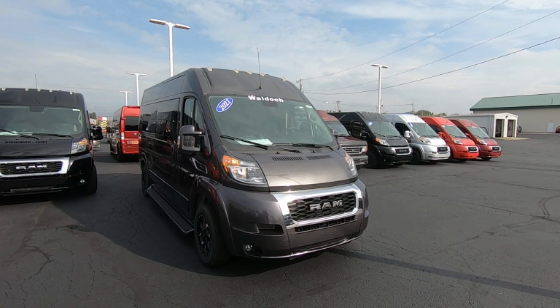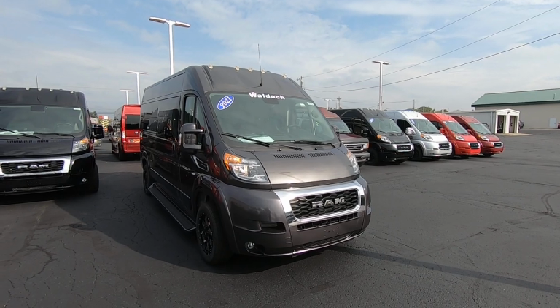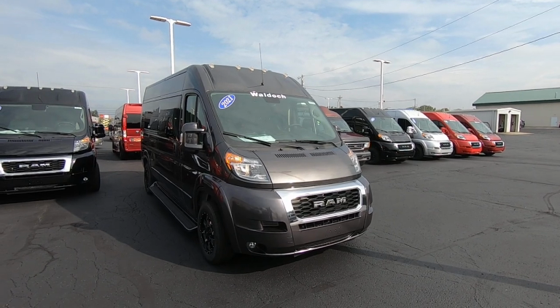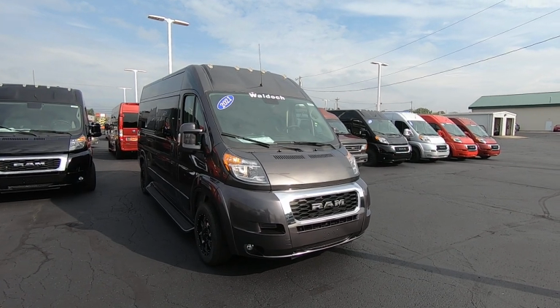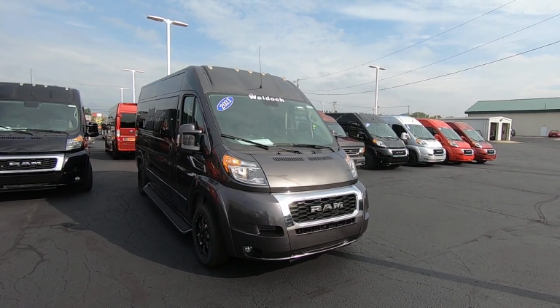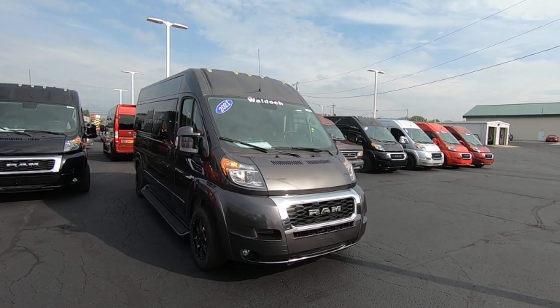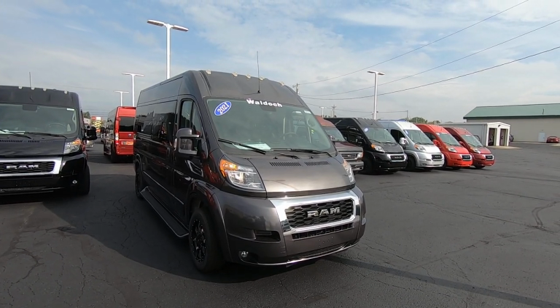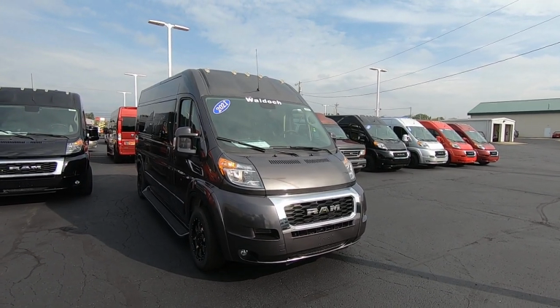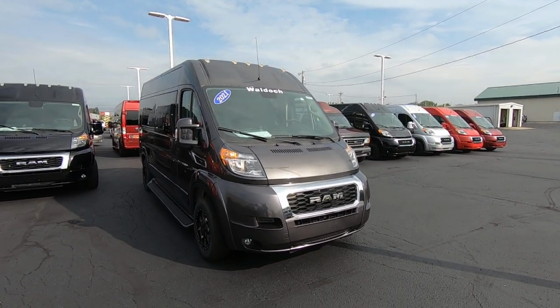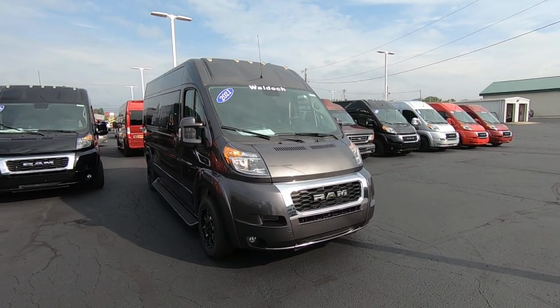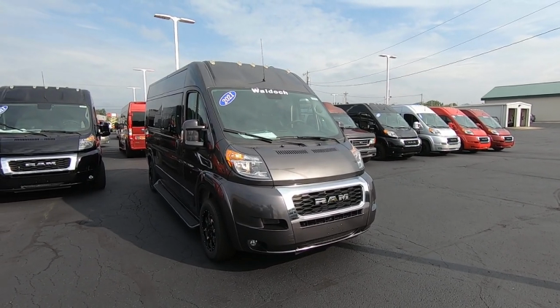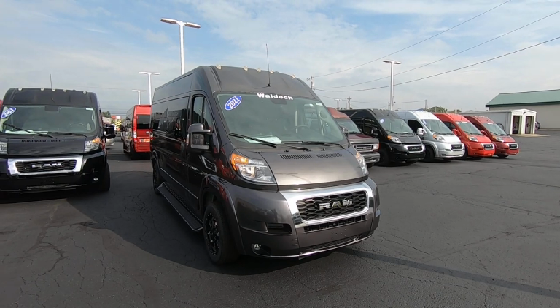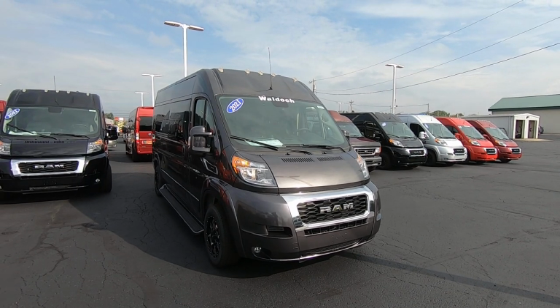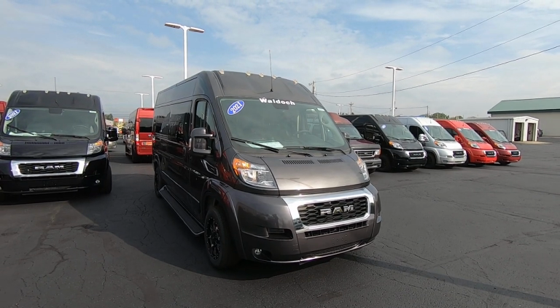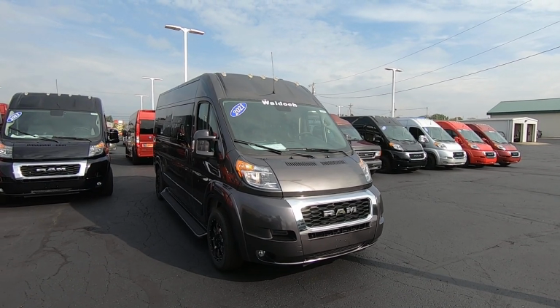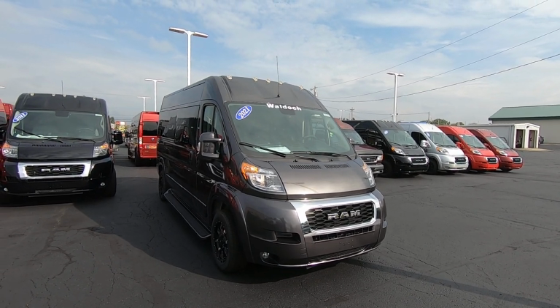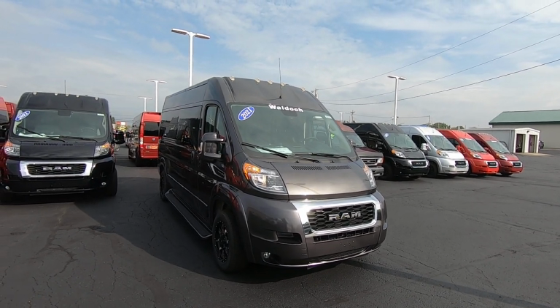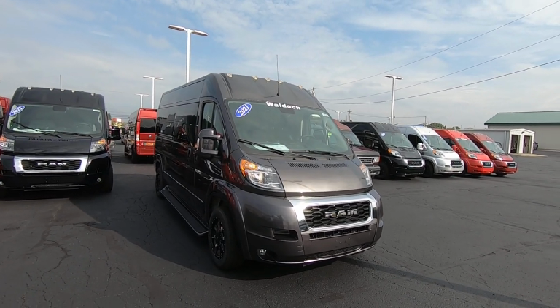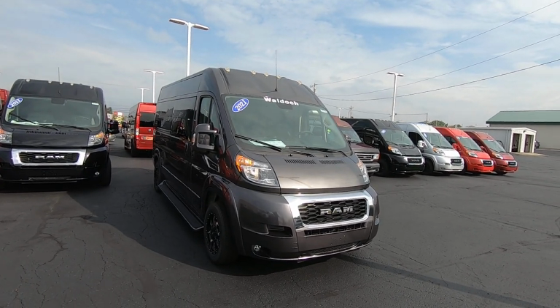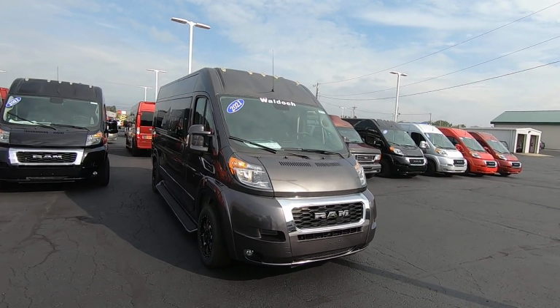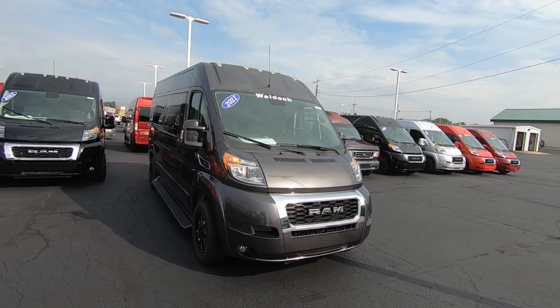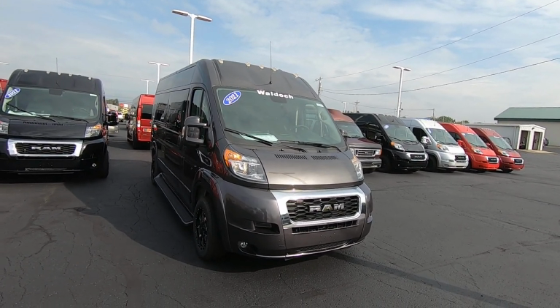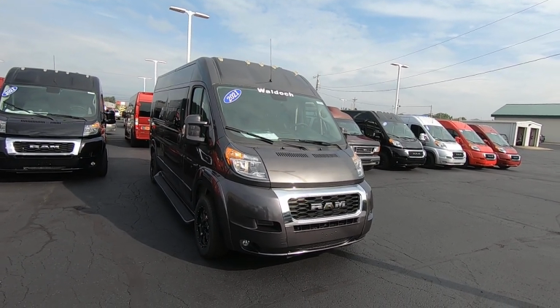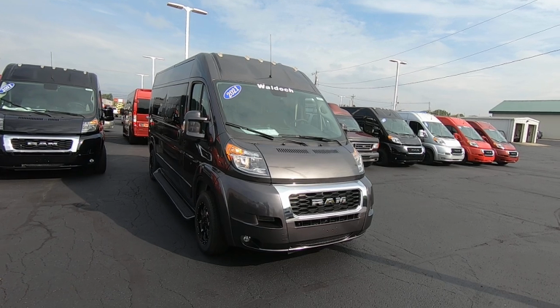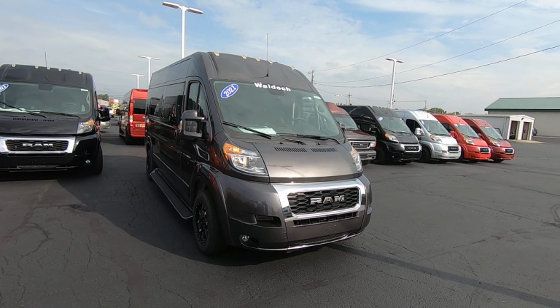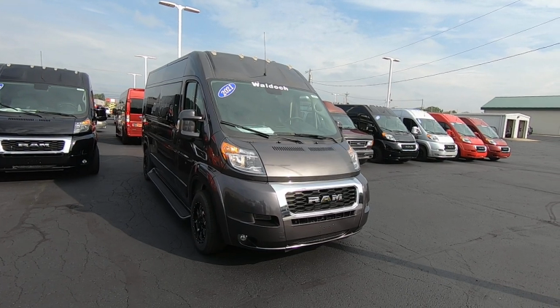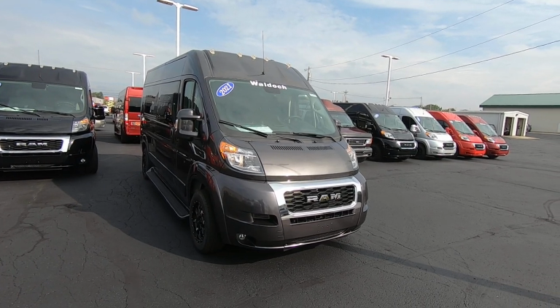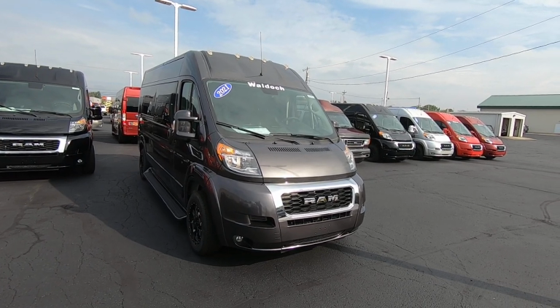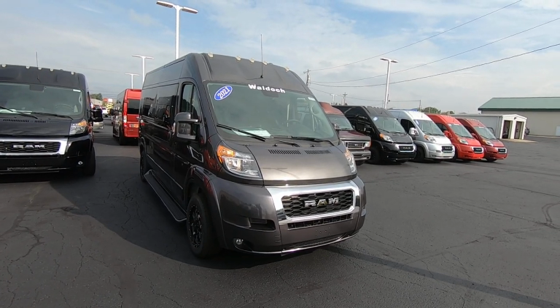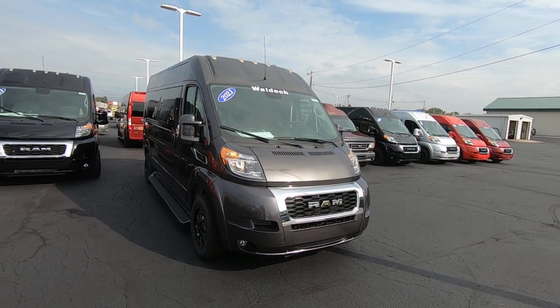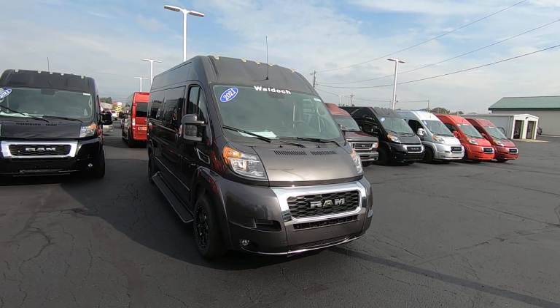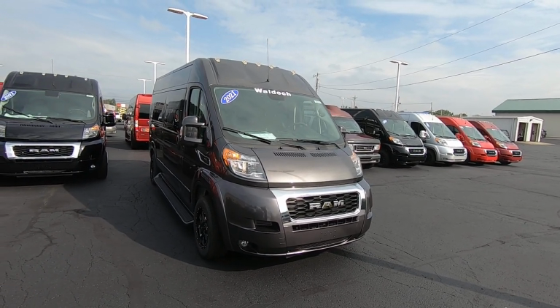Hello everyone, Lucas Purton here from Paul Sherry Conversion Vans in beautiful Piqua, Ohio. Today we're going to highlight a new arrival — it's a 2021 RAM ProMaster on a 159-inch wheelbase, nine-passenger Wall Dock conversion van.